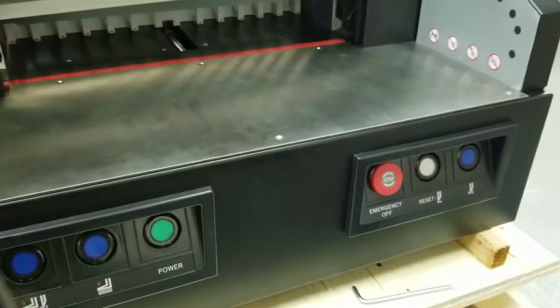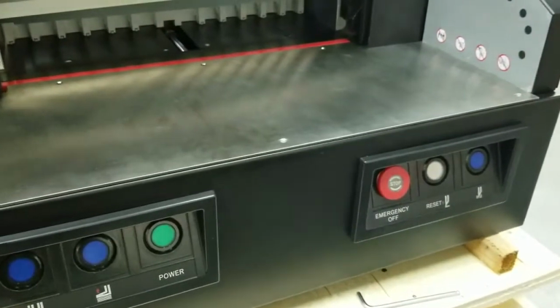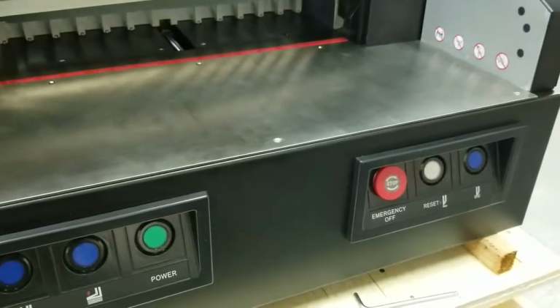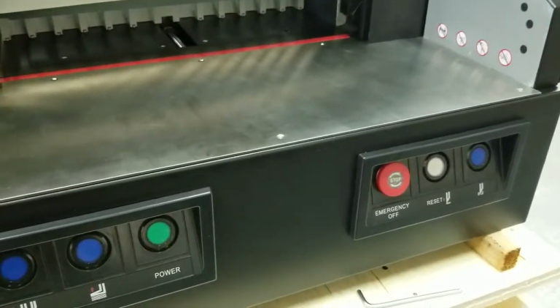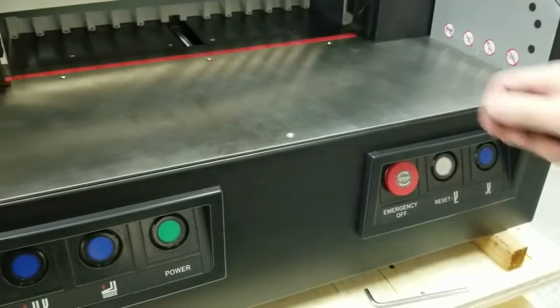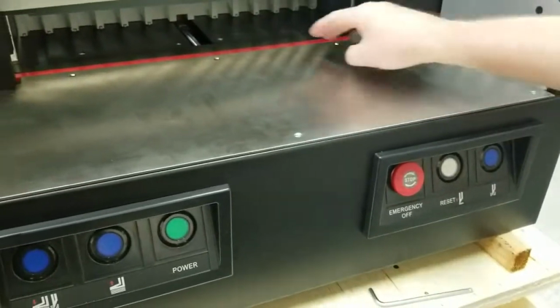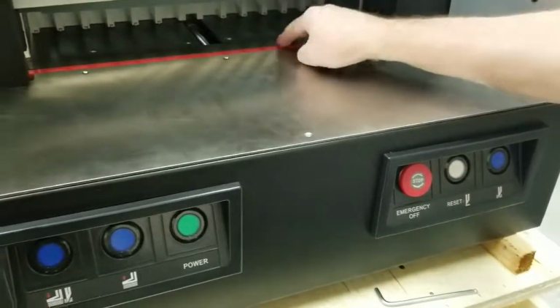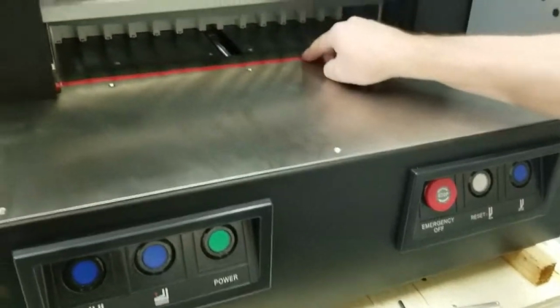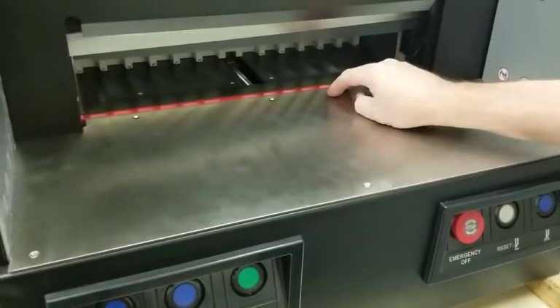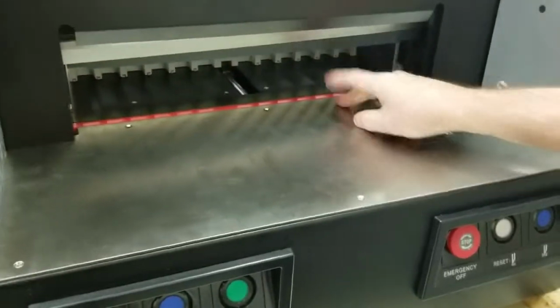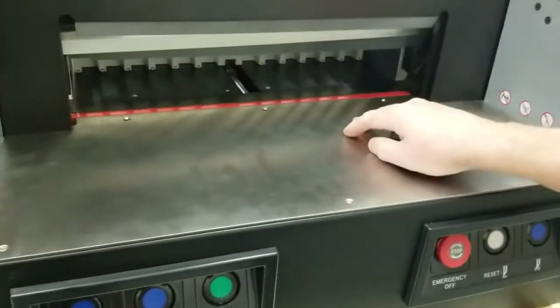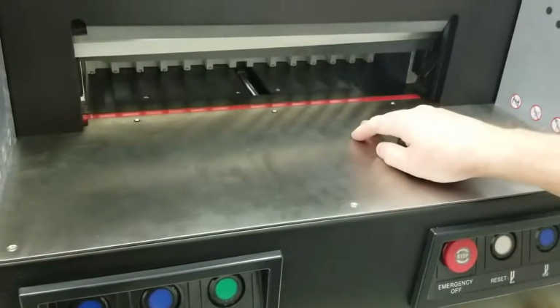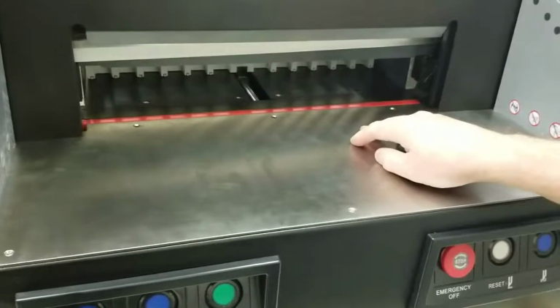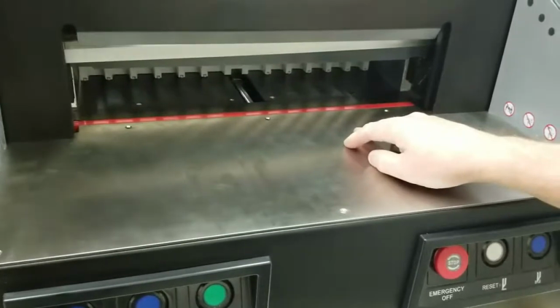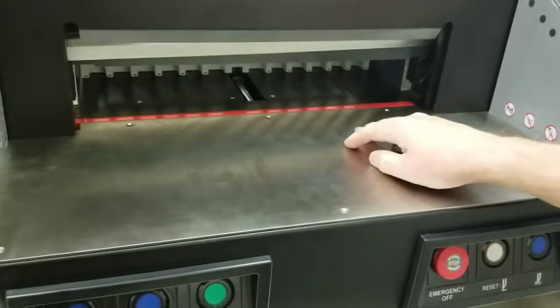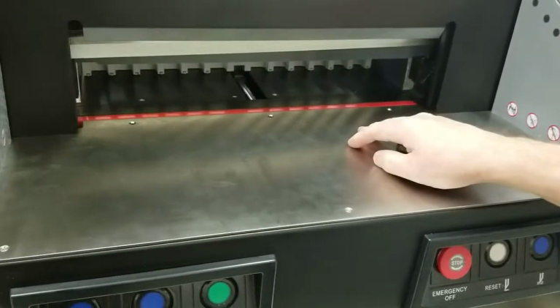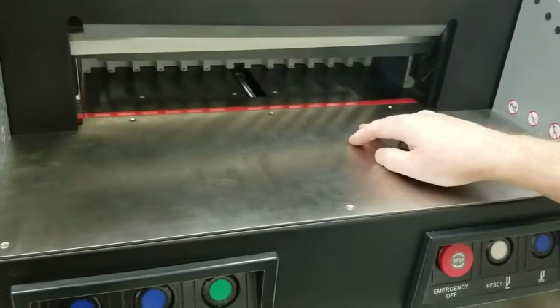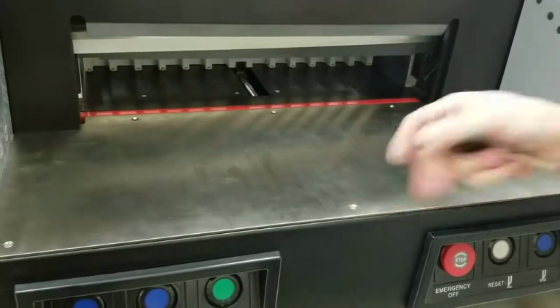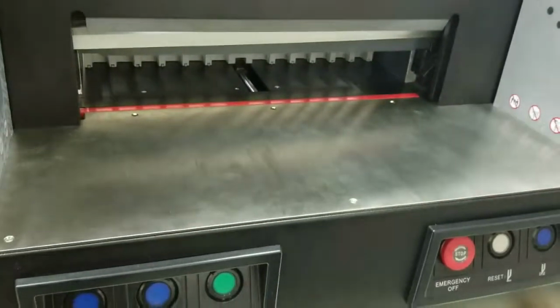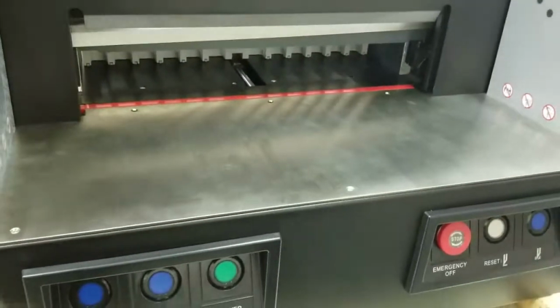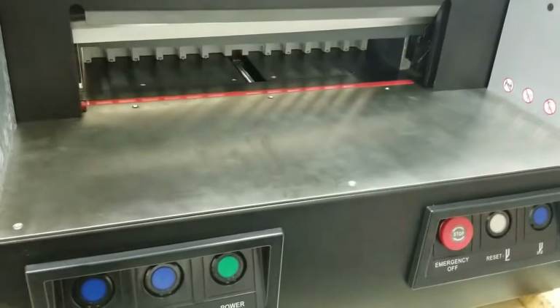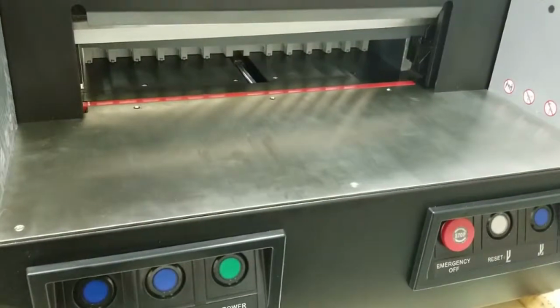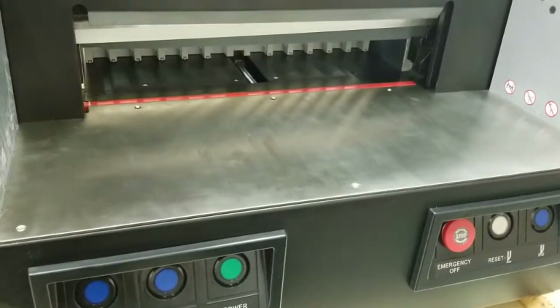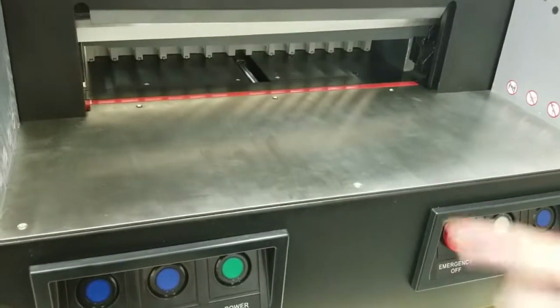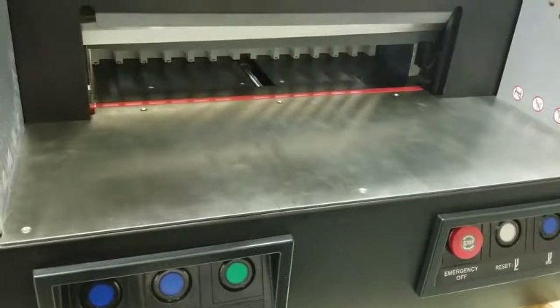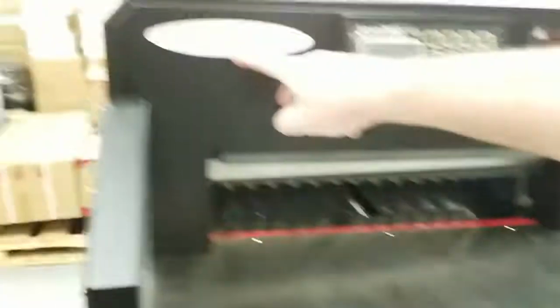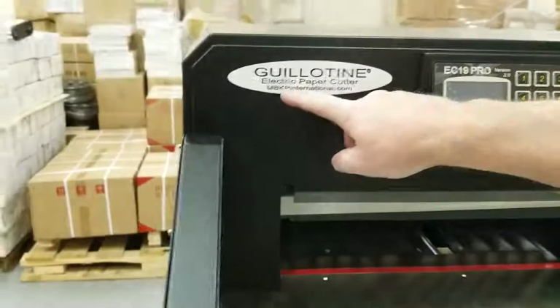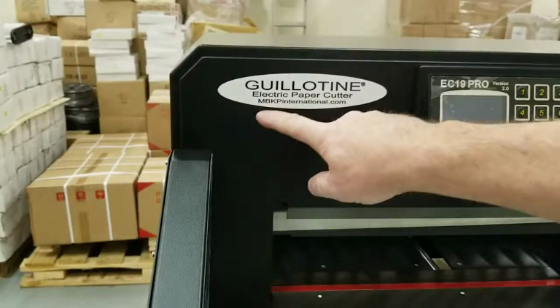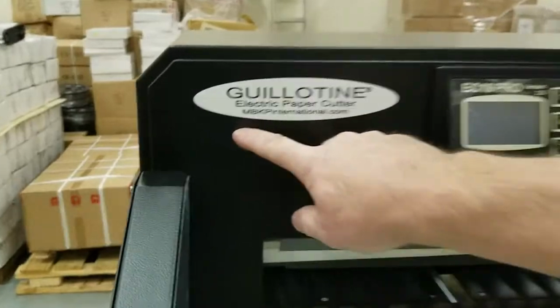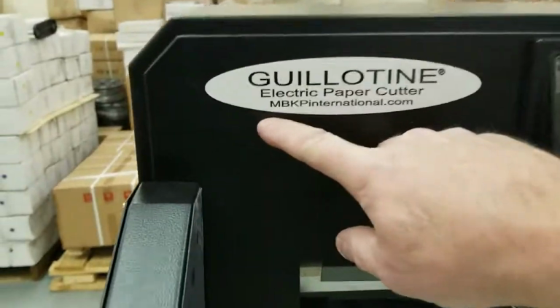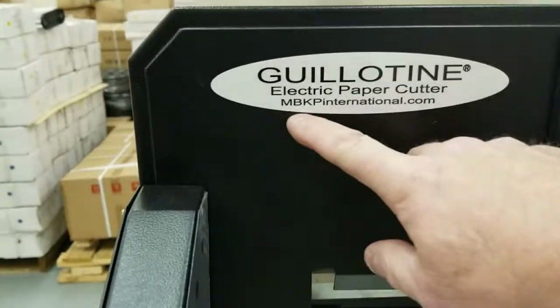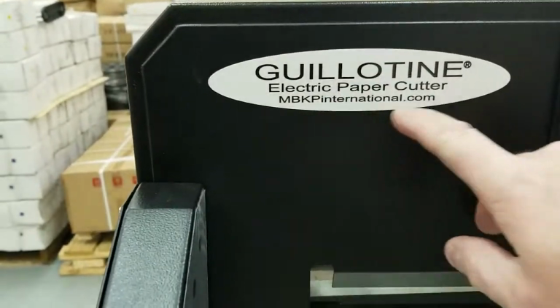That's pretty much it for the cut pad. We'll do a video on changing the blade in case you need to do that as well. This video was published by MBKPInternational.com.